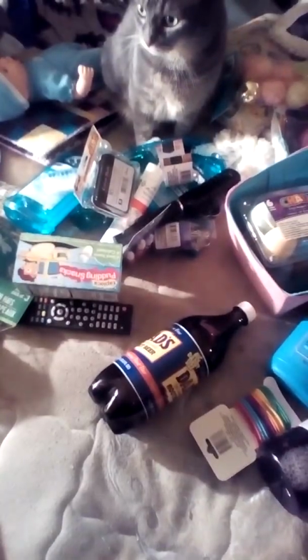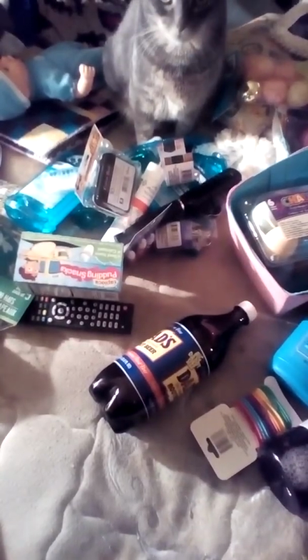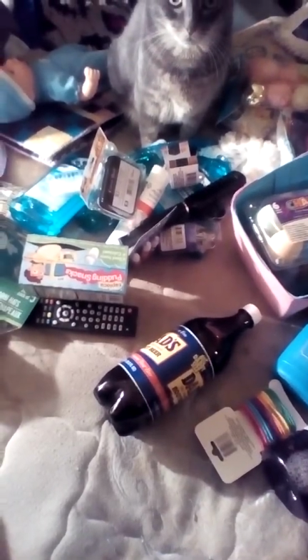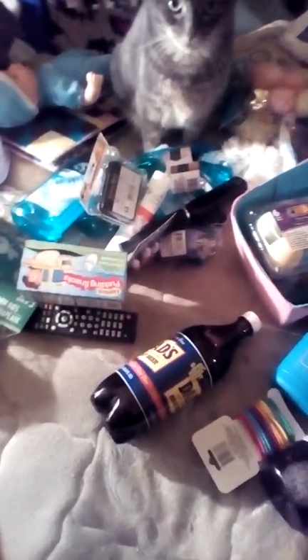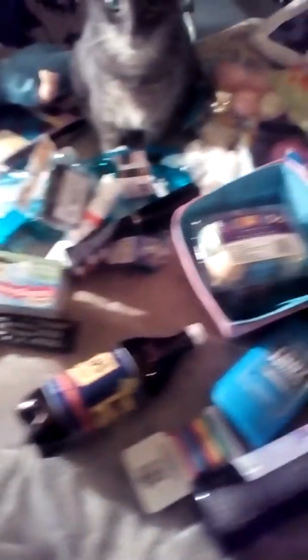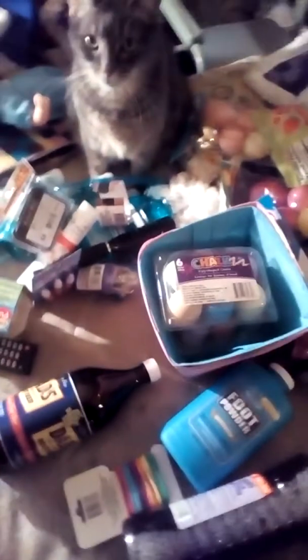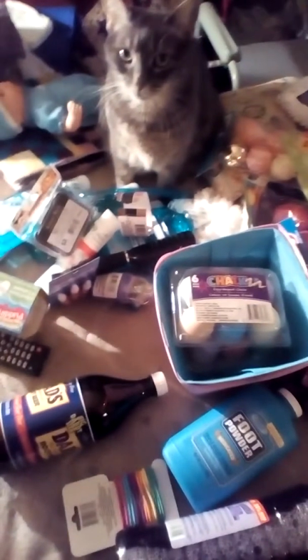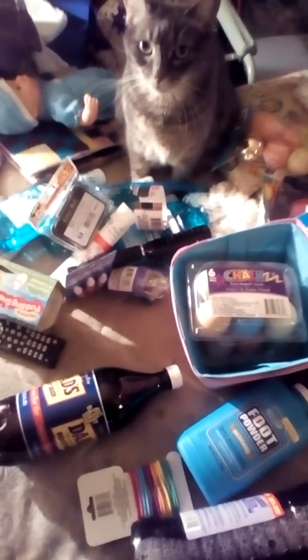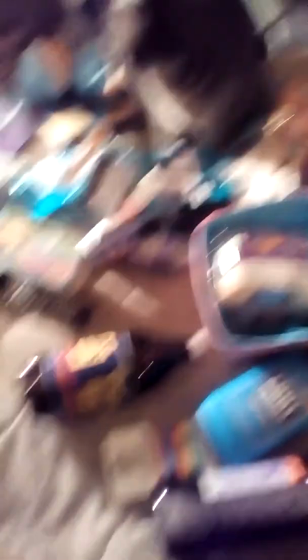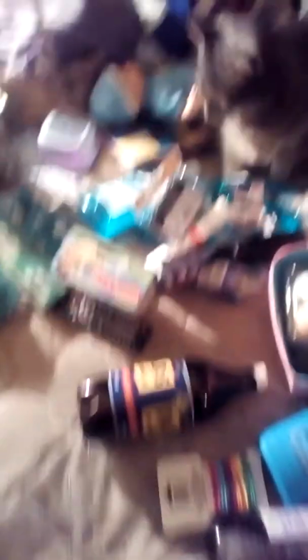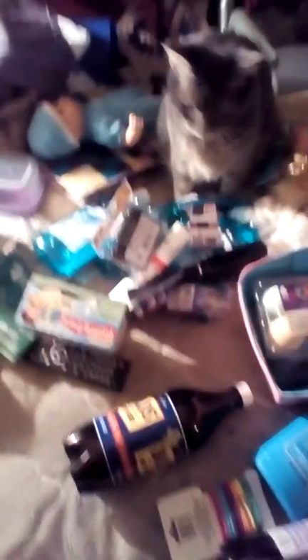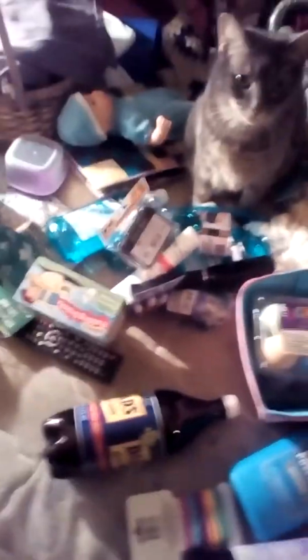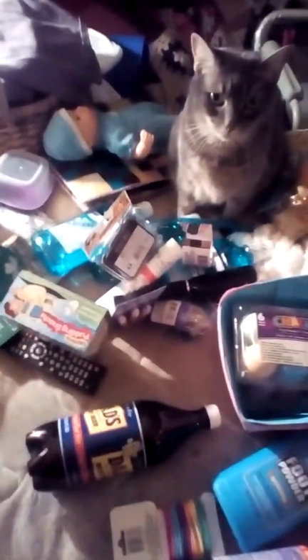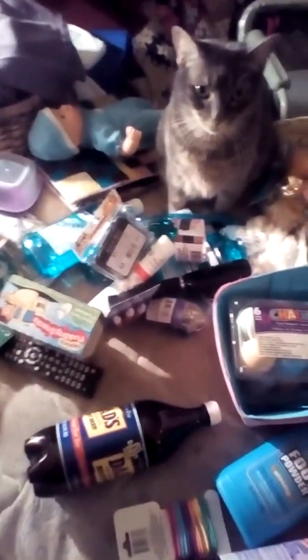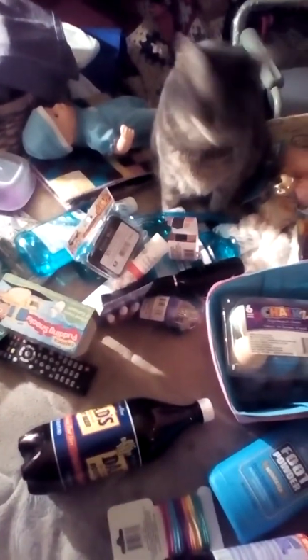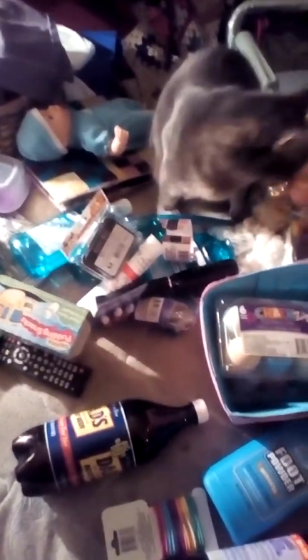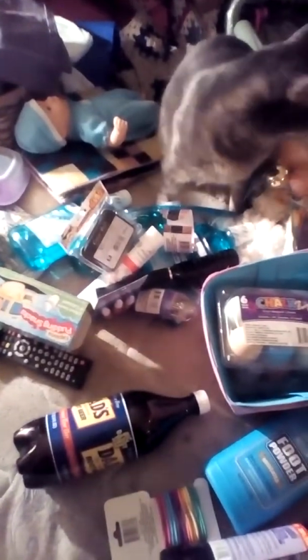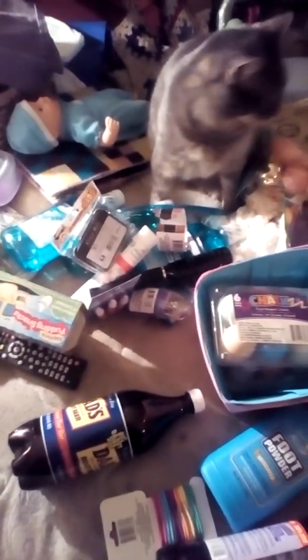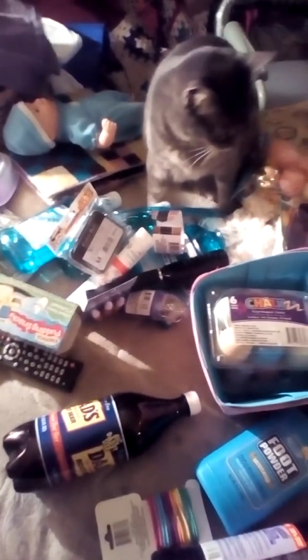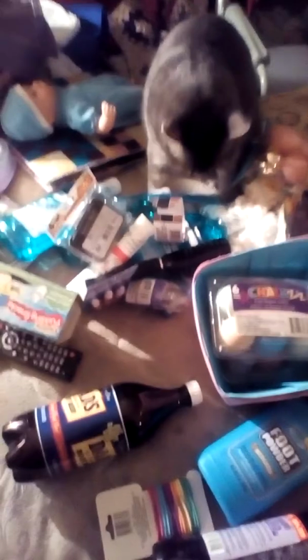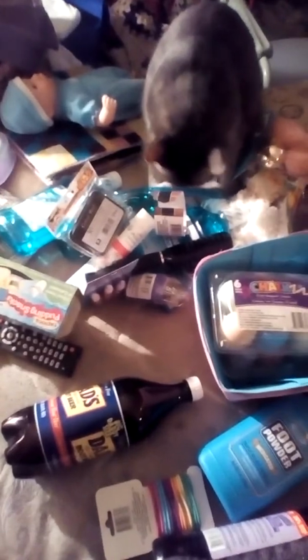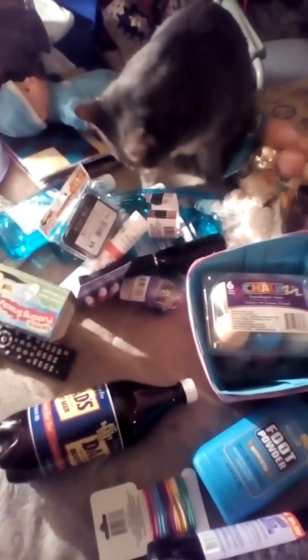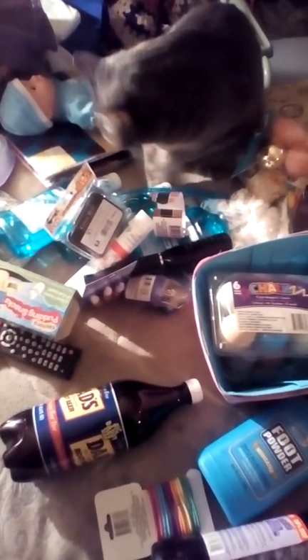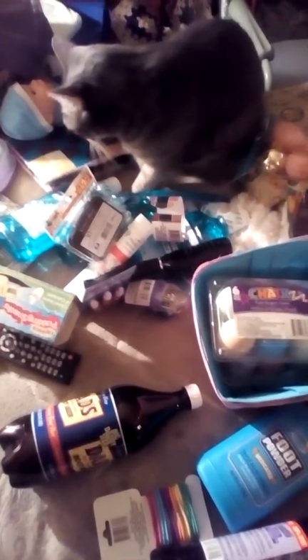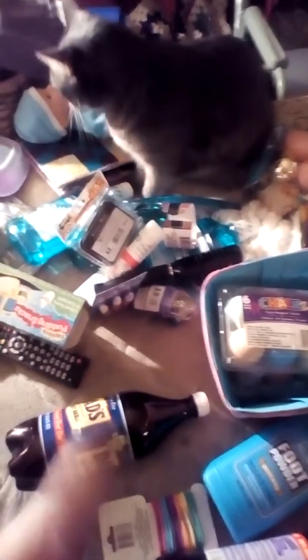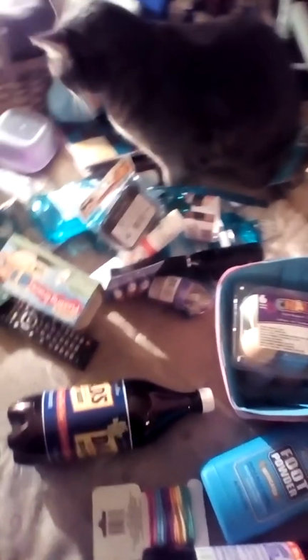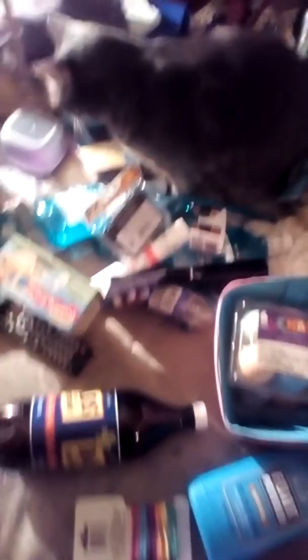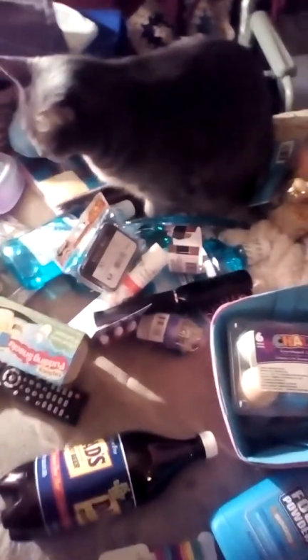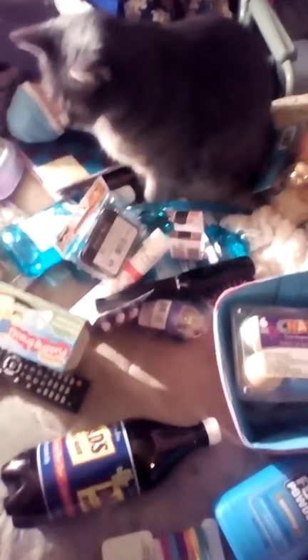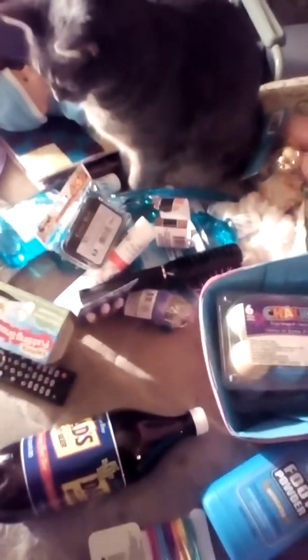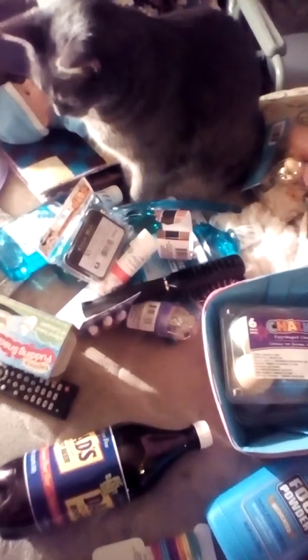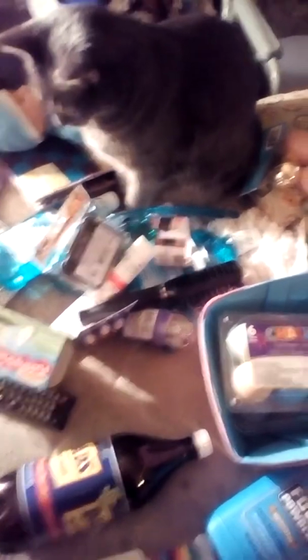Hey everybody, Book Jedi here, and I'm doing a Dollar Tree haul. You can see my cat Mandy in the picture because she insists on waiting for her treats. So I'm going to start with where she's sitting, which is basically home care and health care.